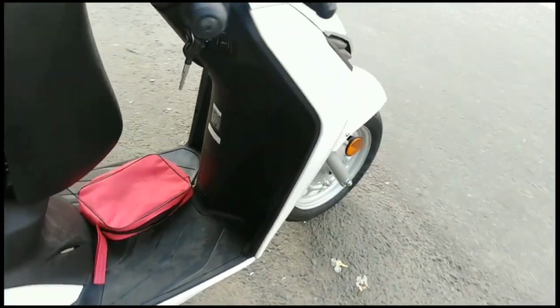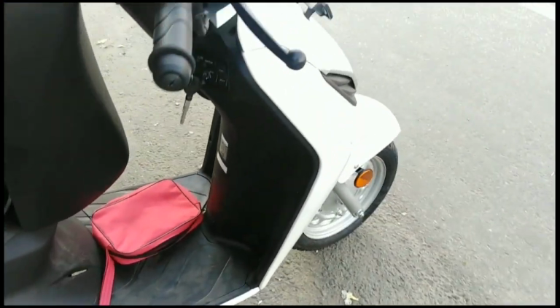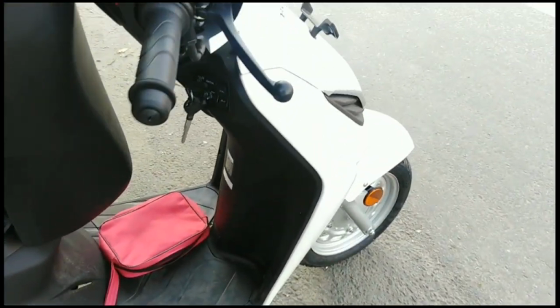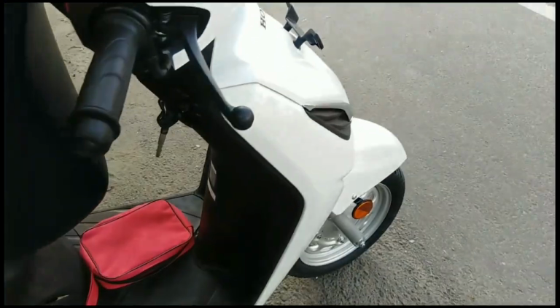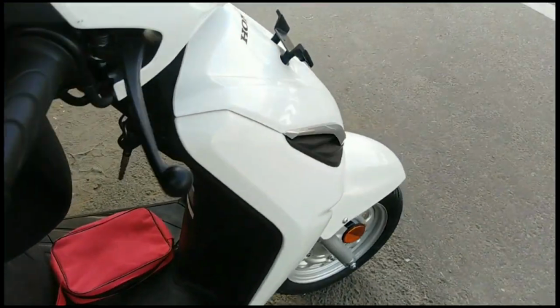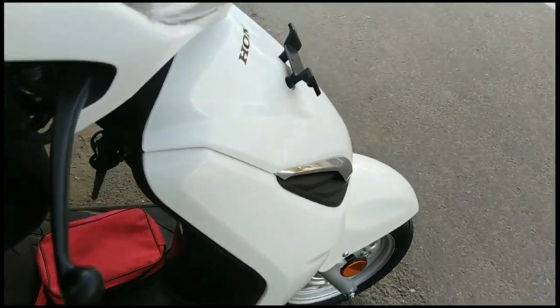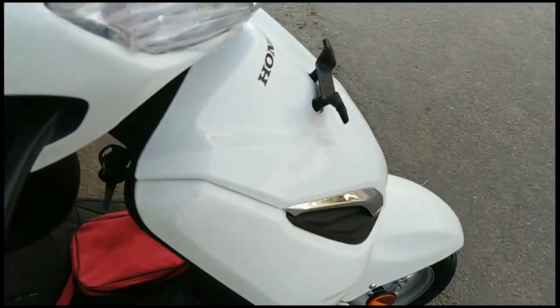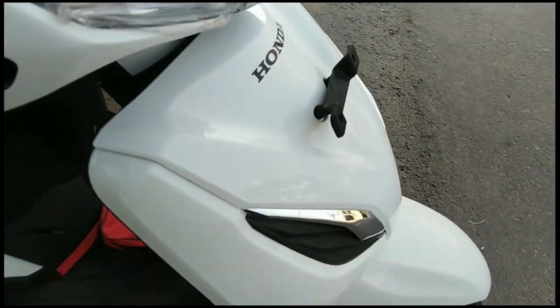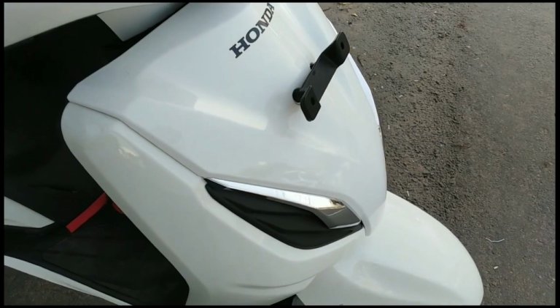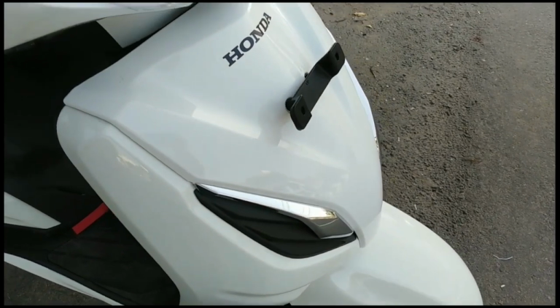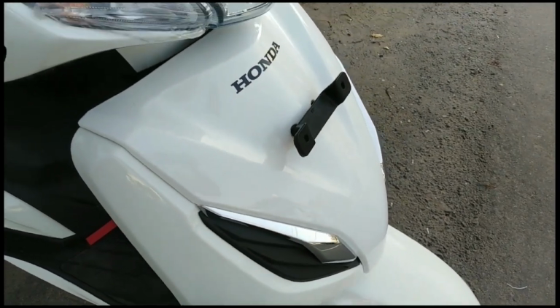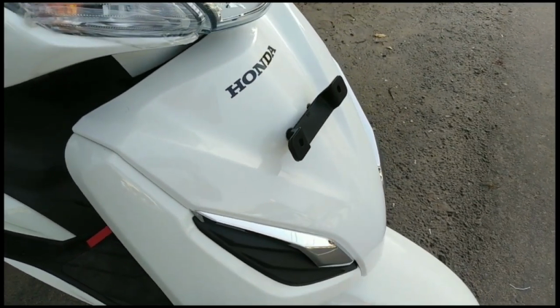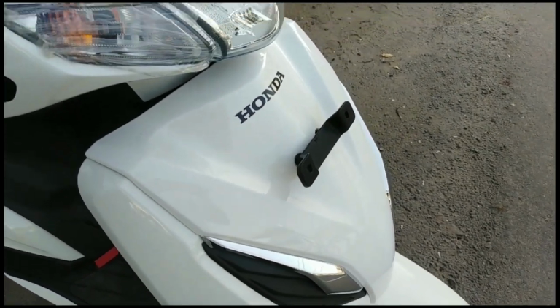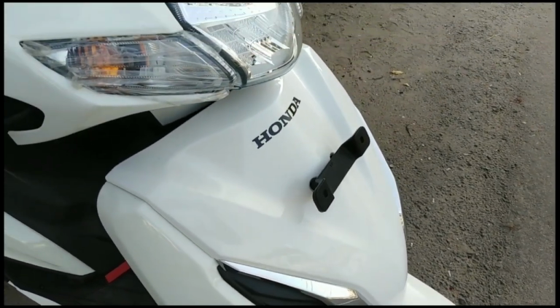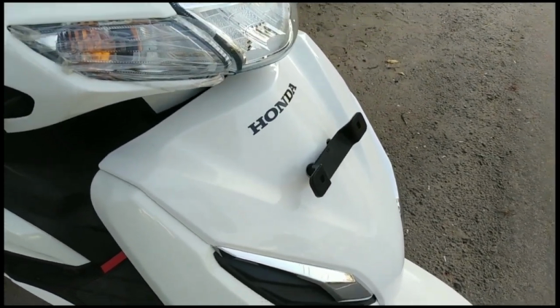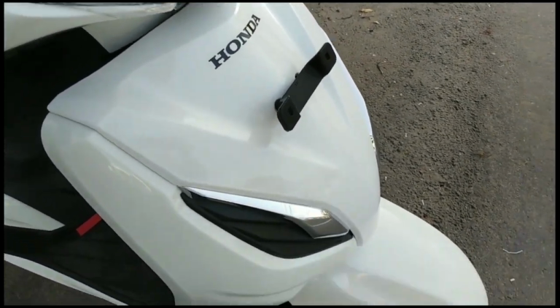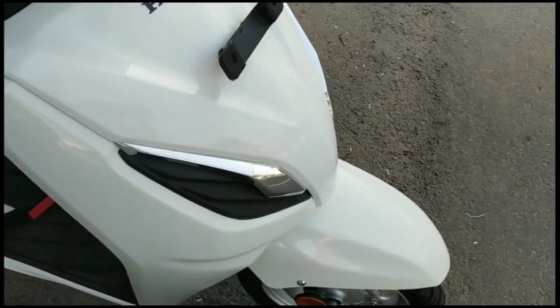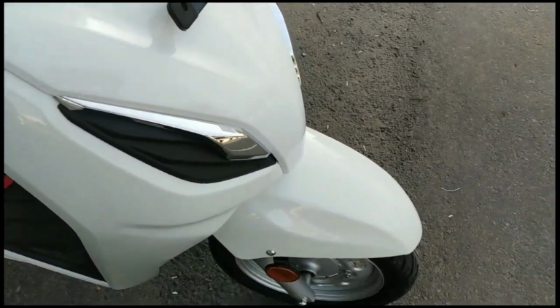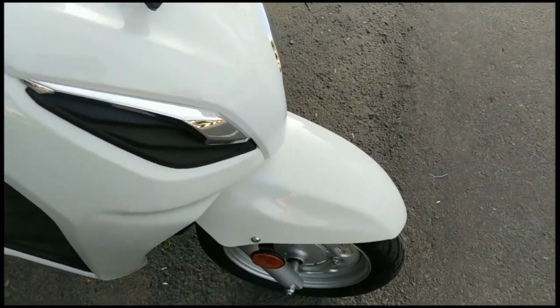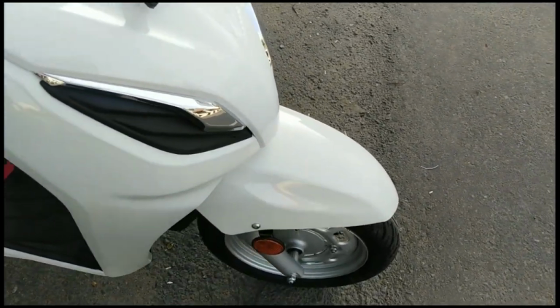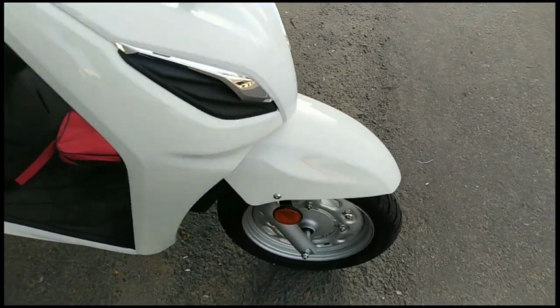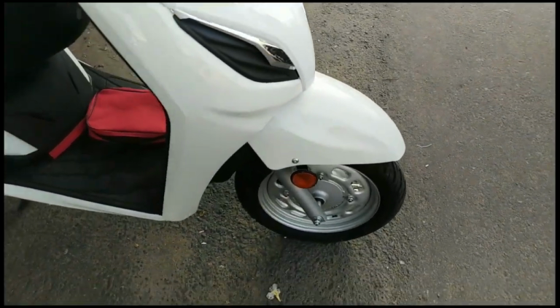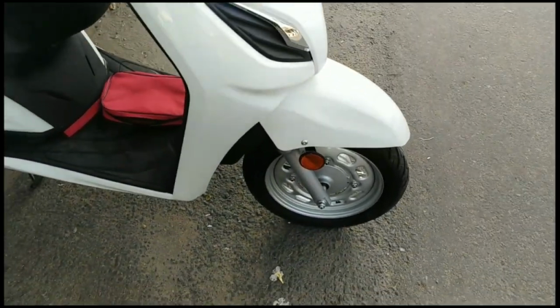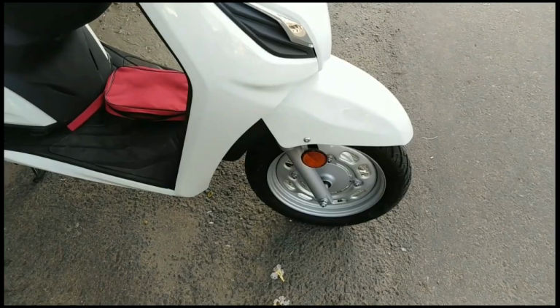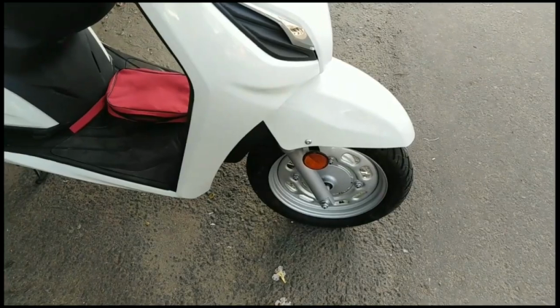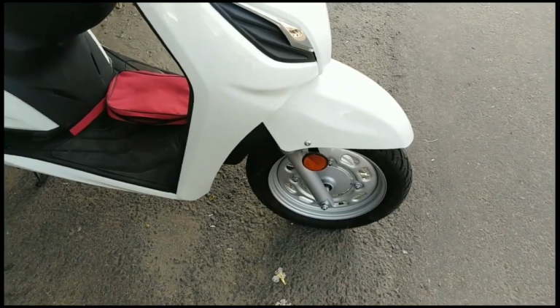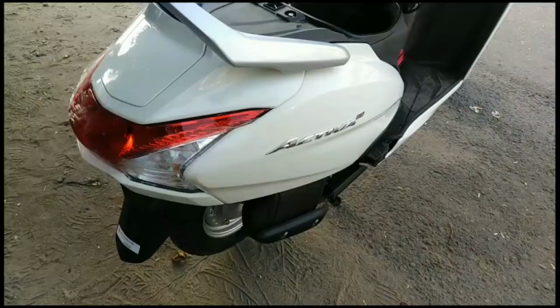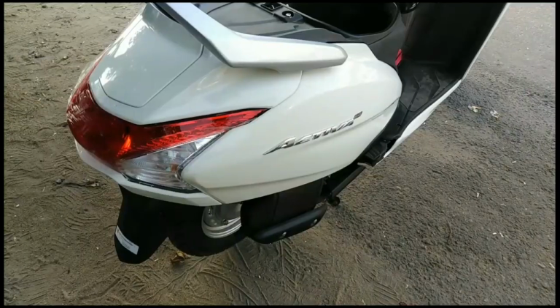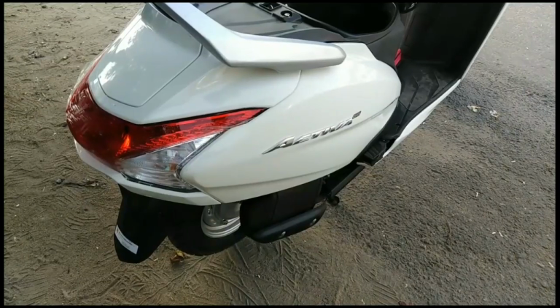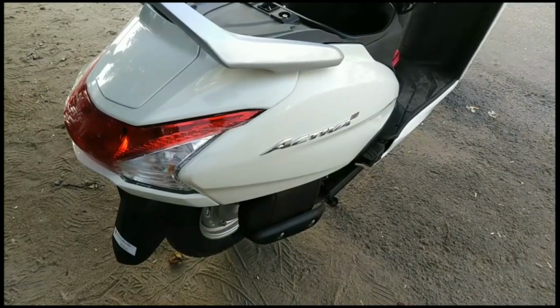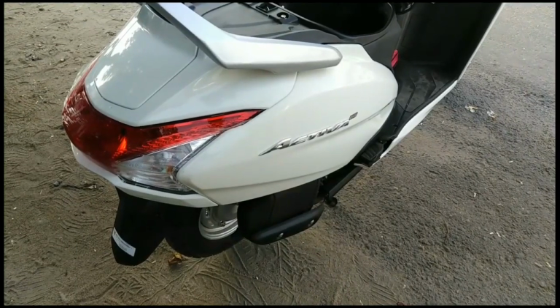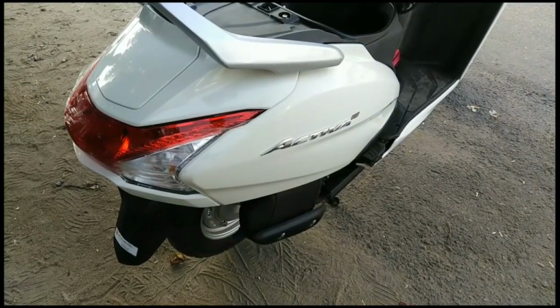This vehicle comes in standard and deluxe variants. The price varies by variant. Thank you very much for watching!